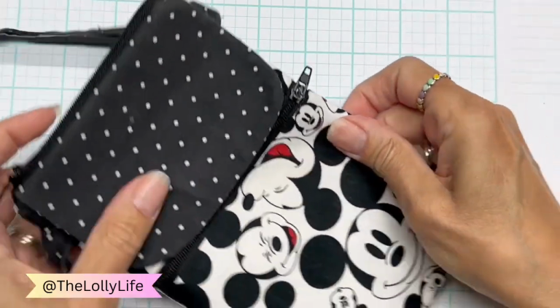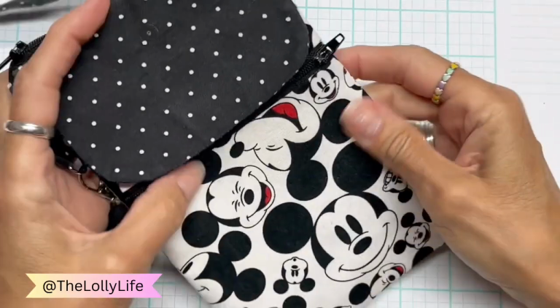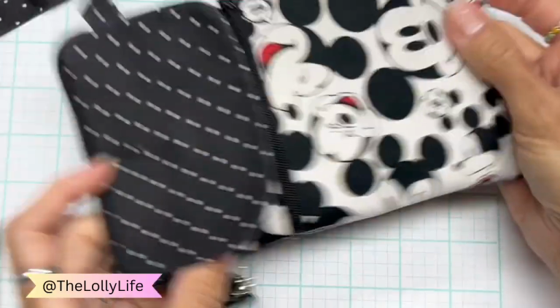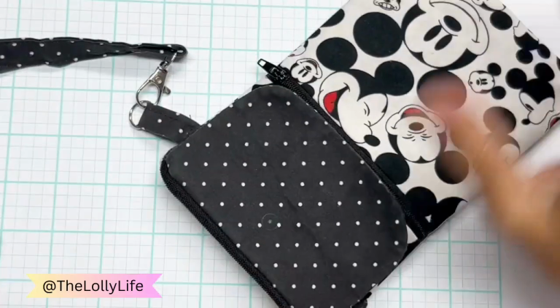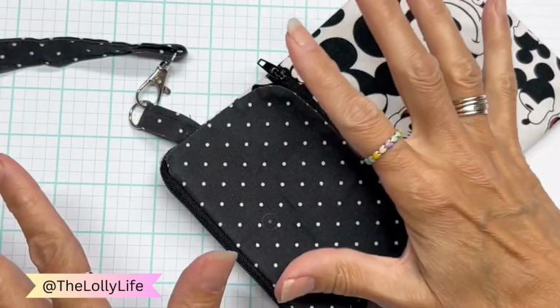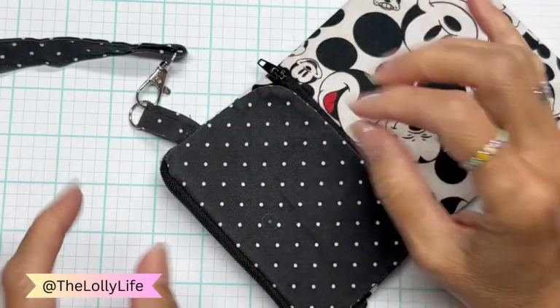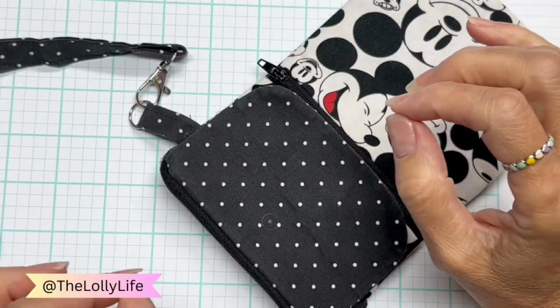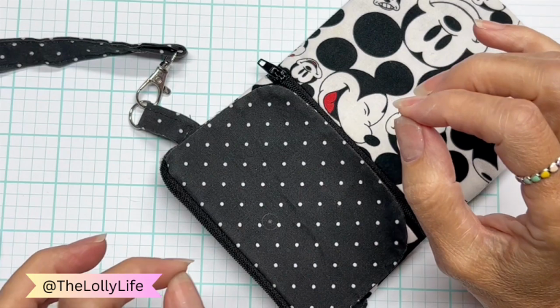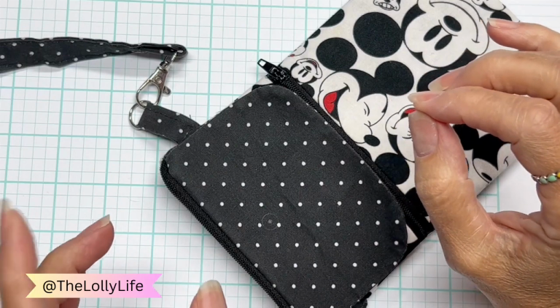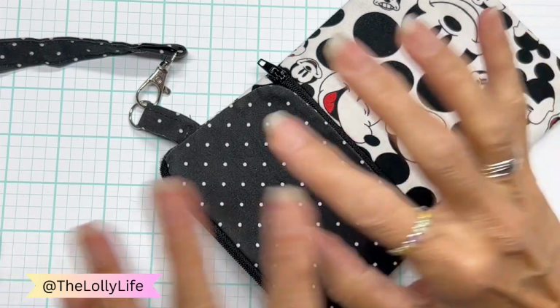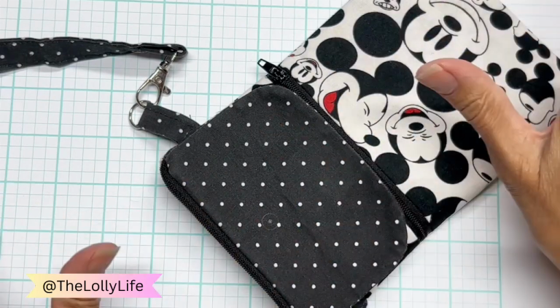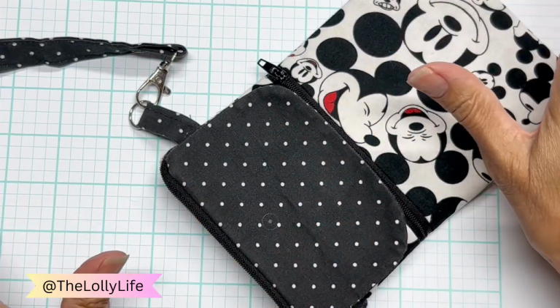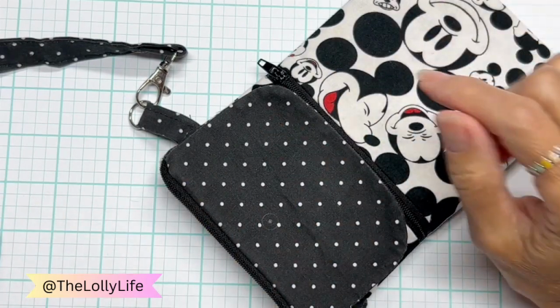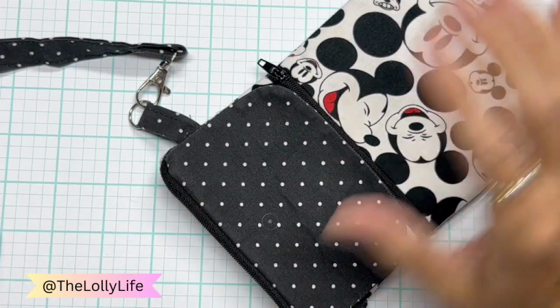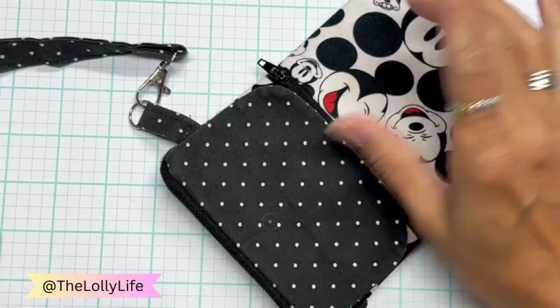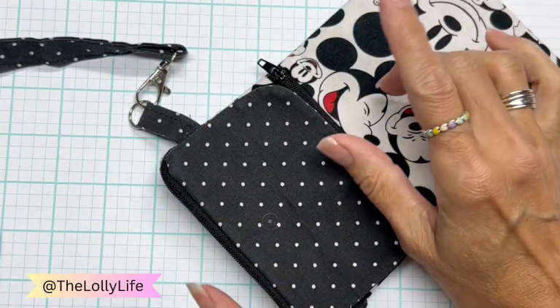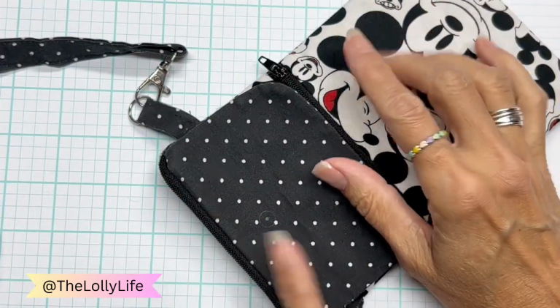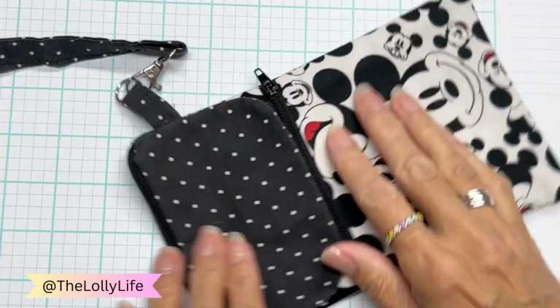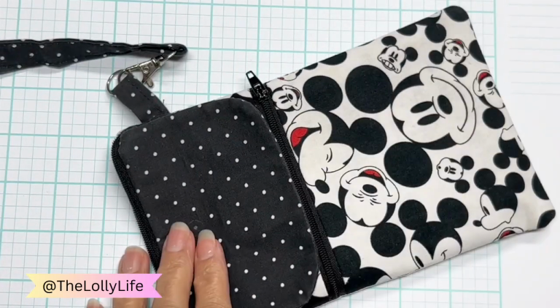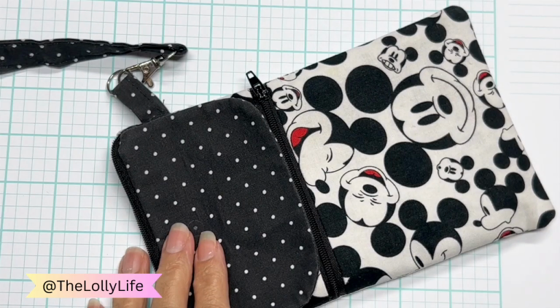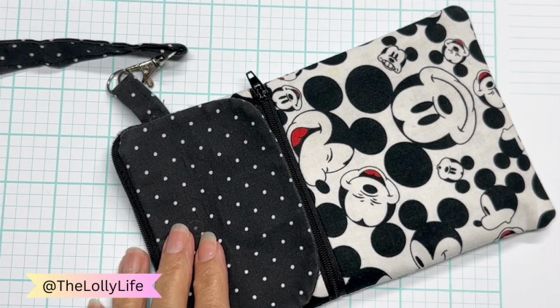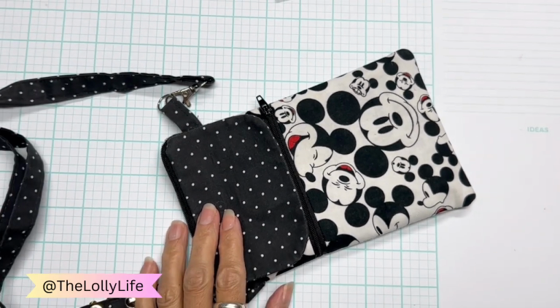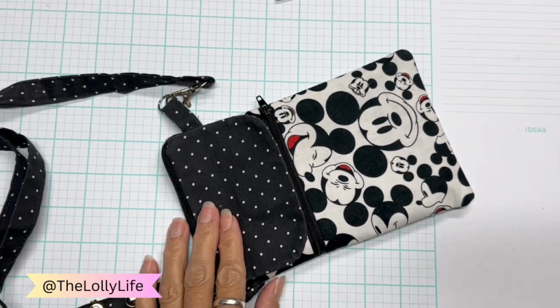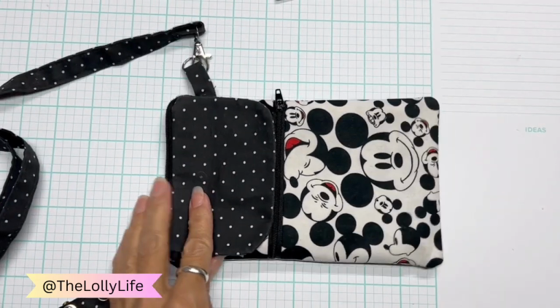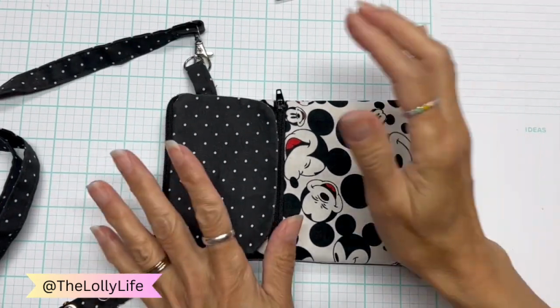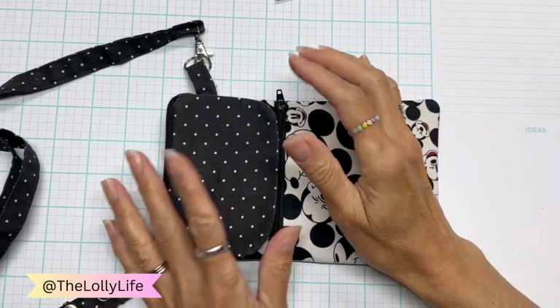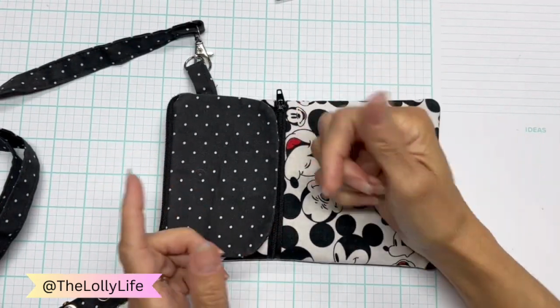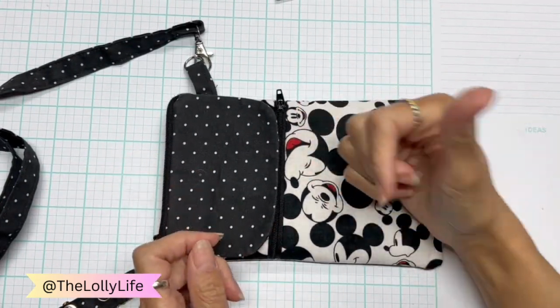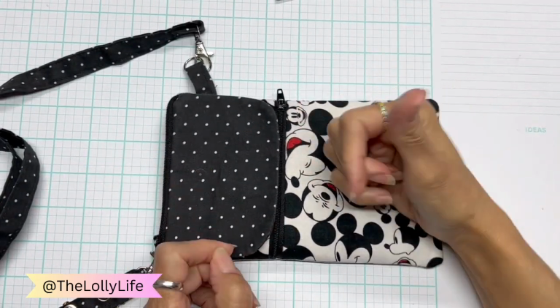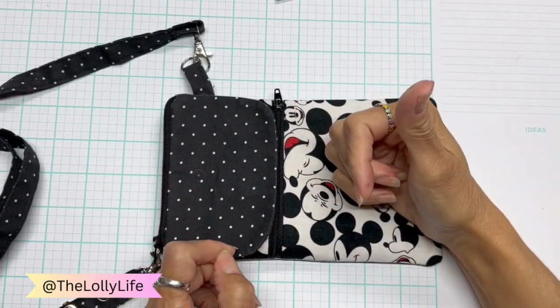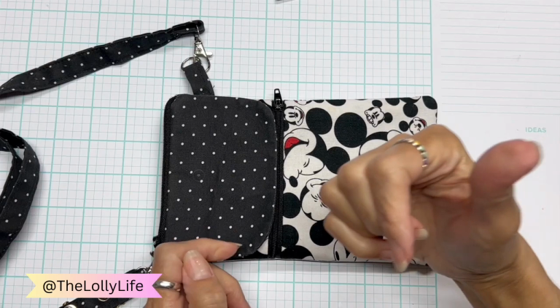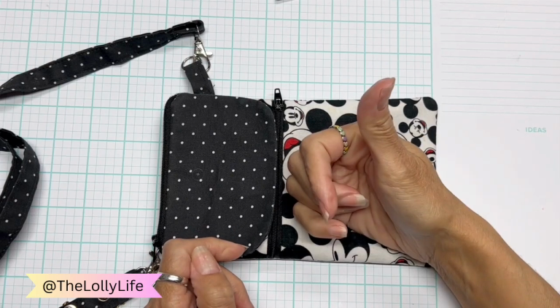I wear a backpack and I love my backpack. It is perfect. I should do a separate video about that.